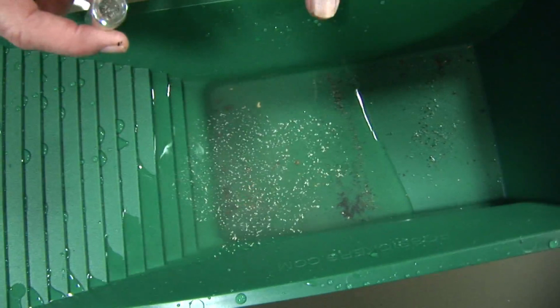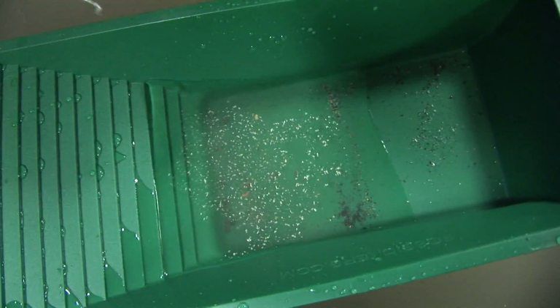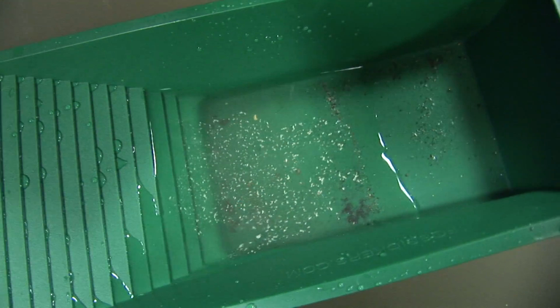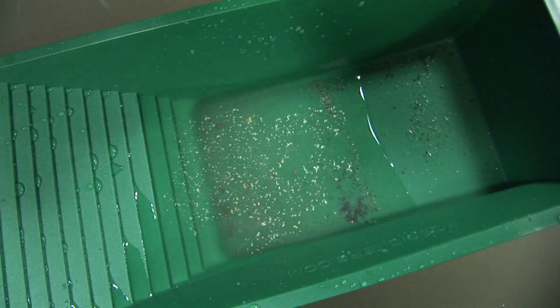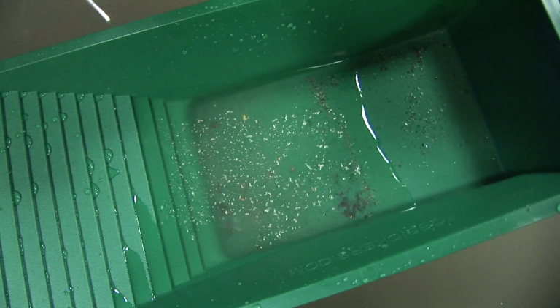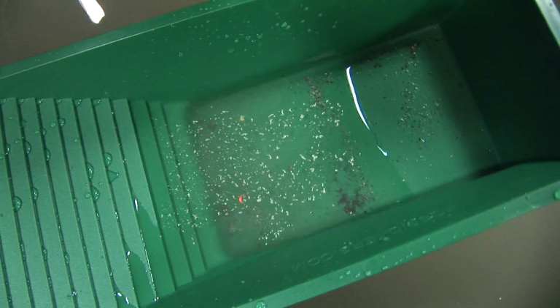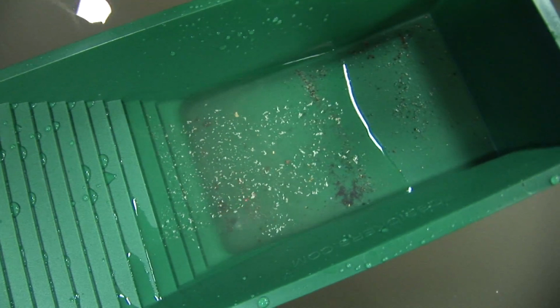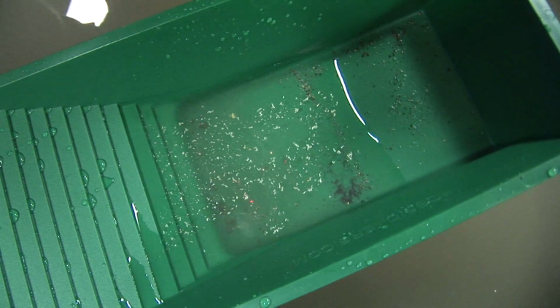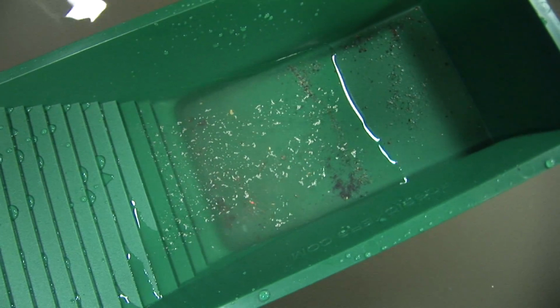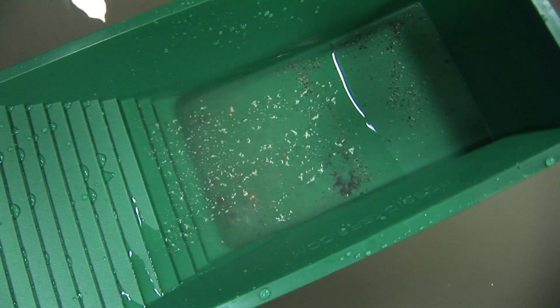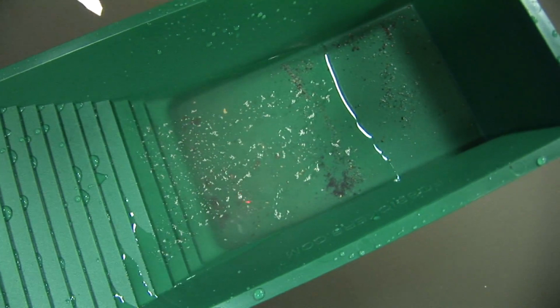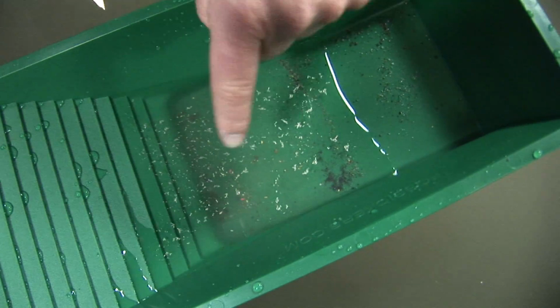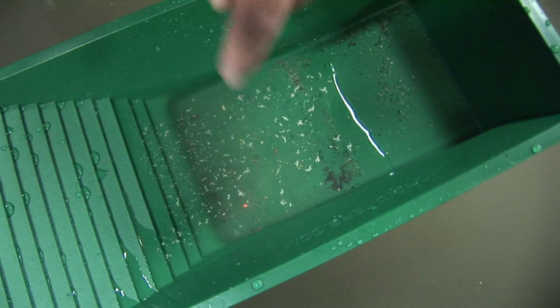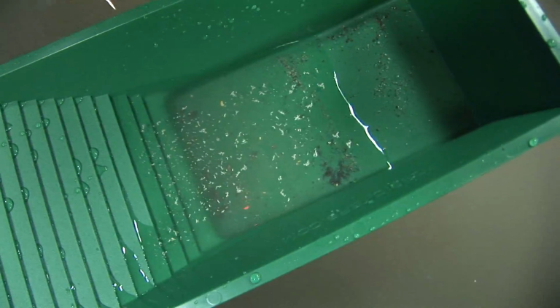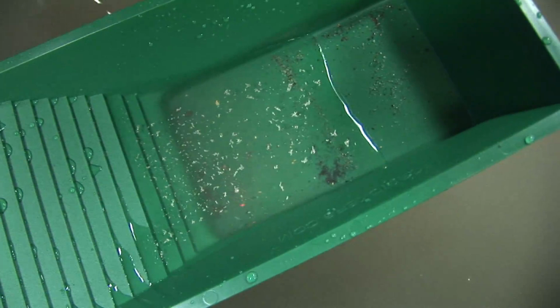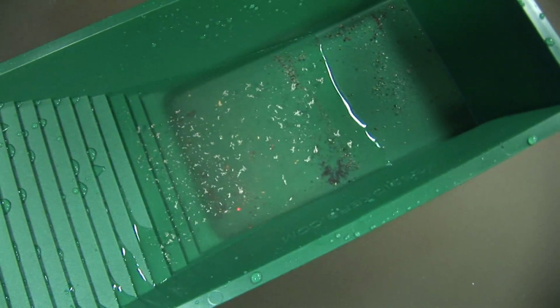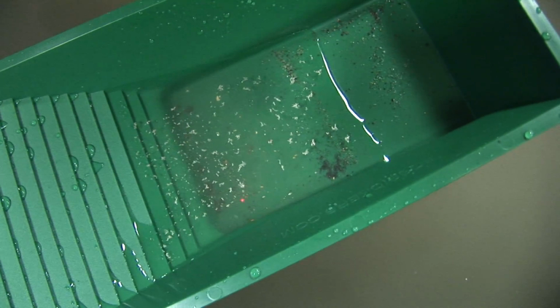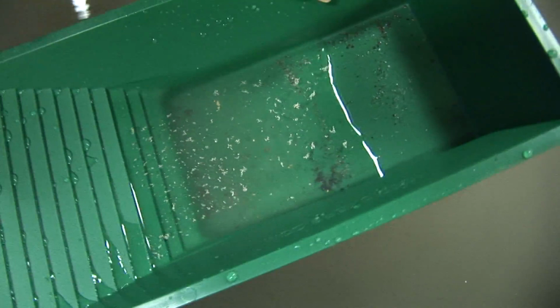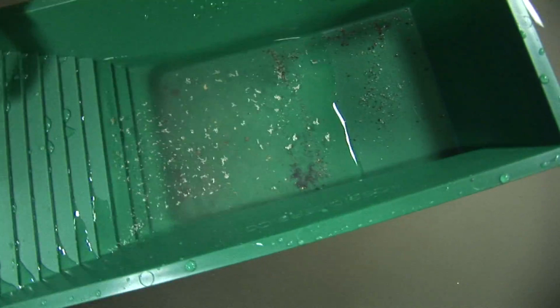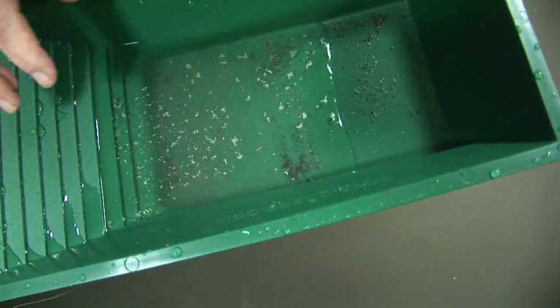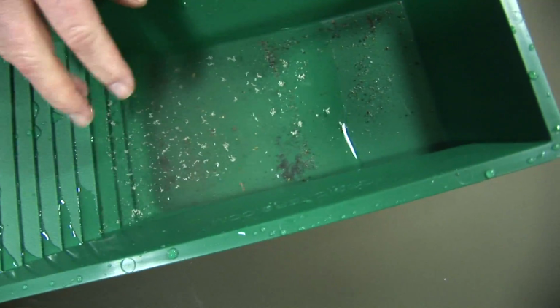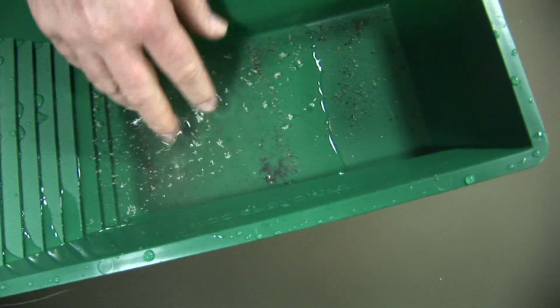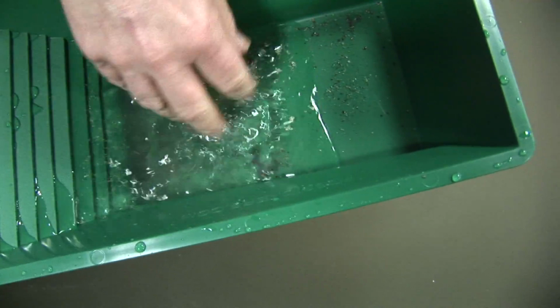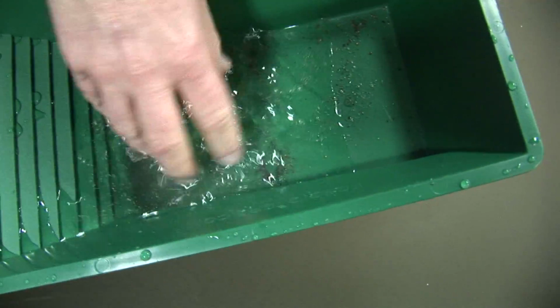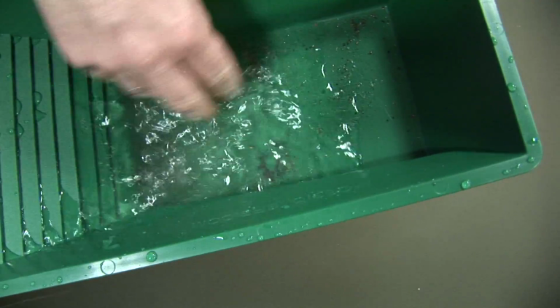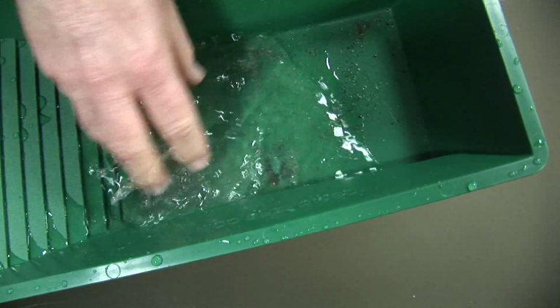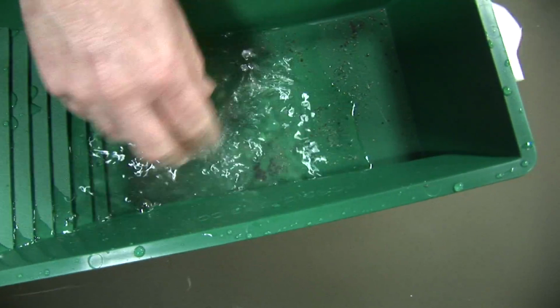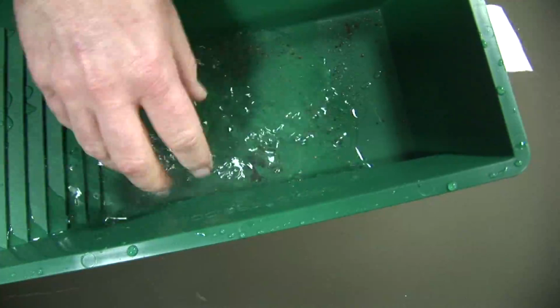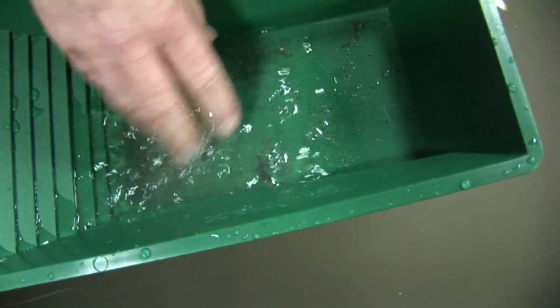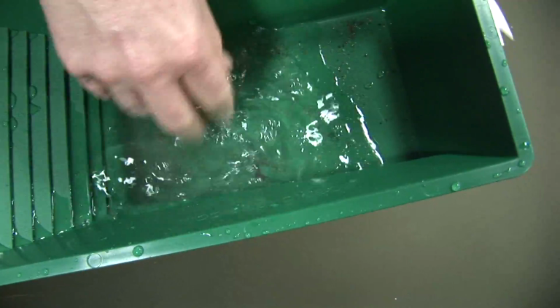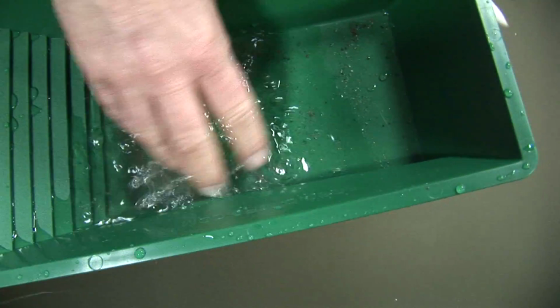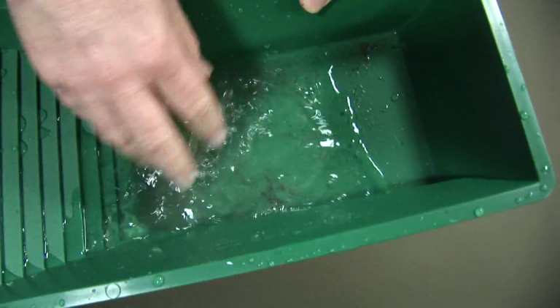Do you see that? It floats! Now that's surface tension — and gold can do that too. But what we're going to do is move it around and it's going to sink because I'm going to break that surface tension.